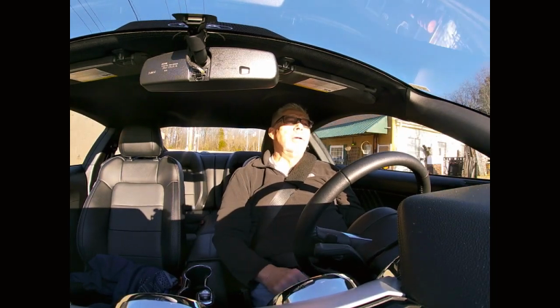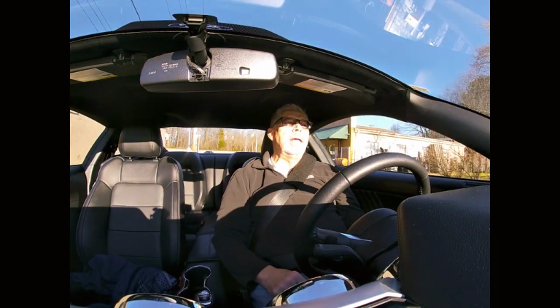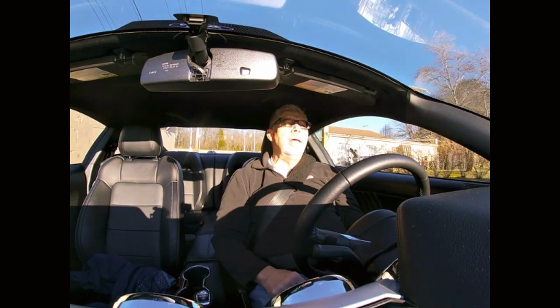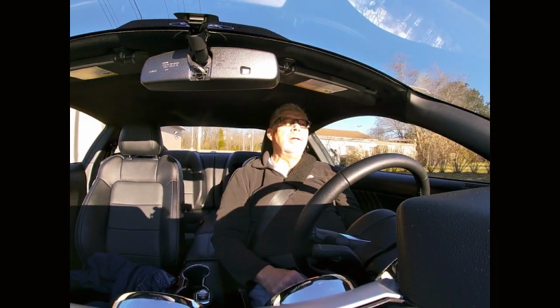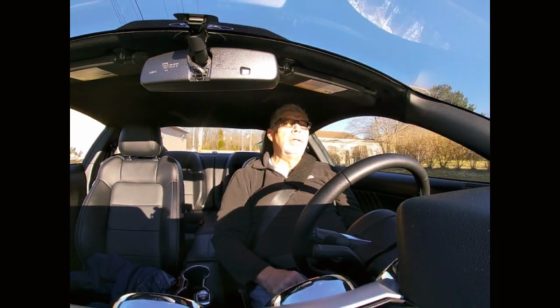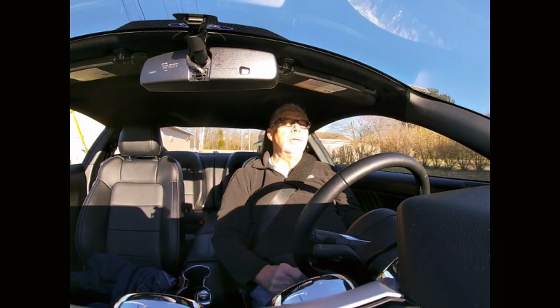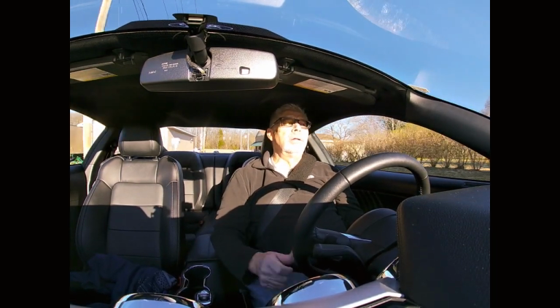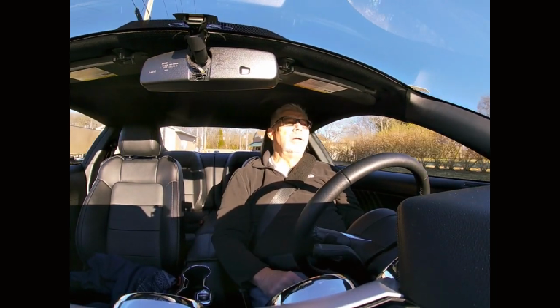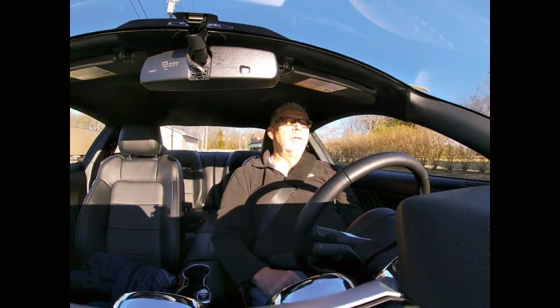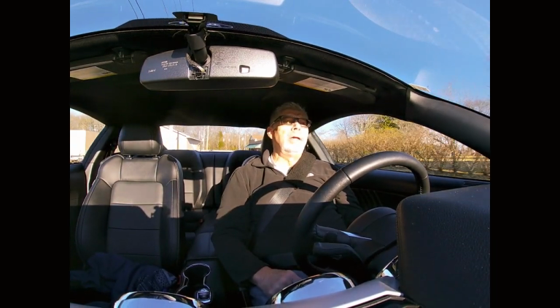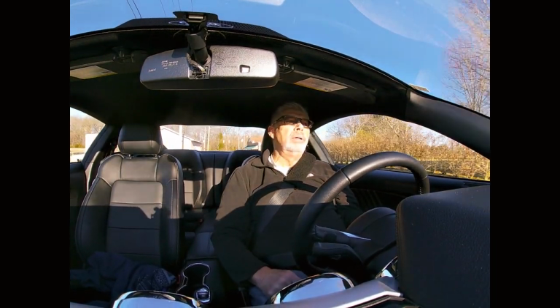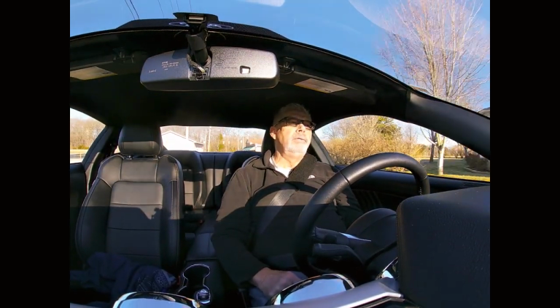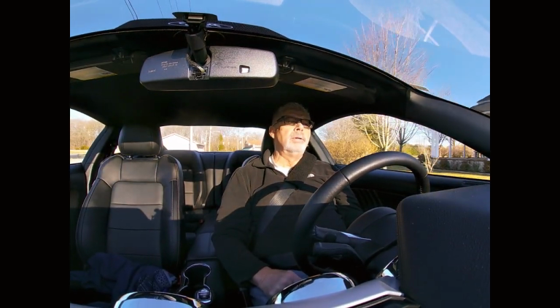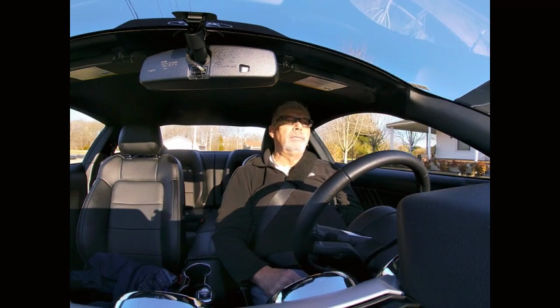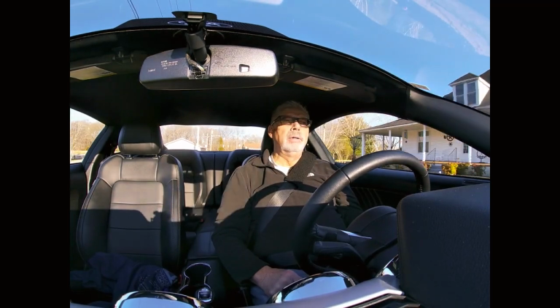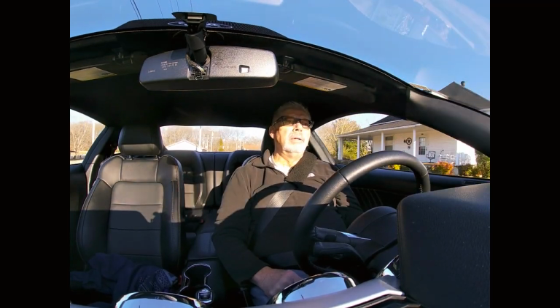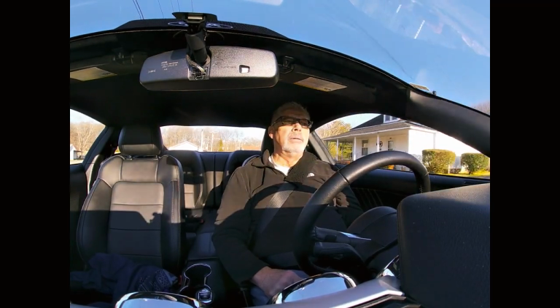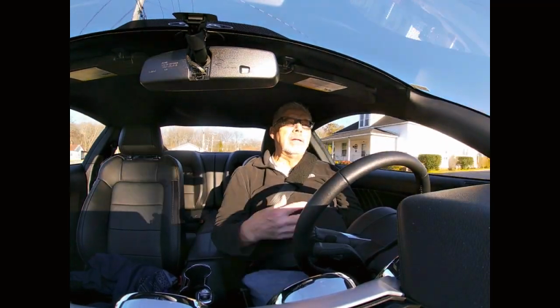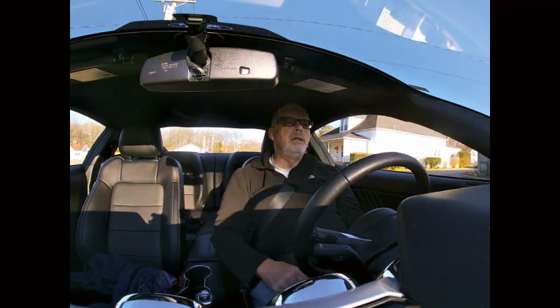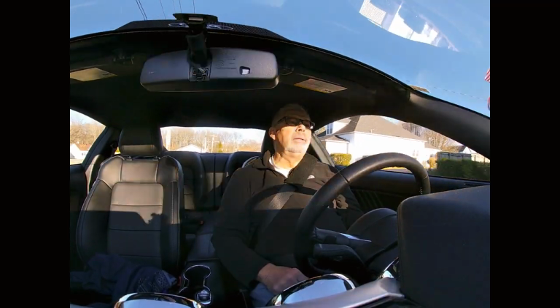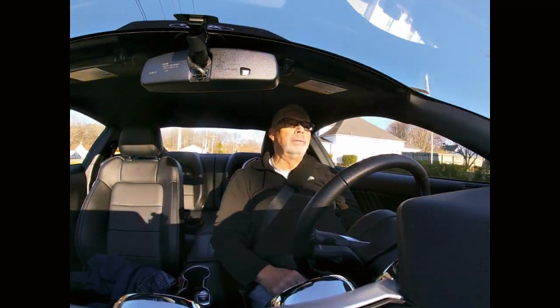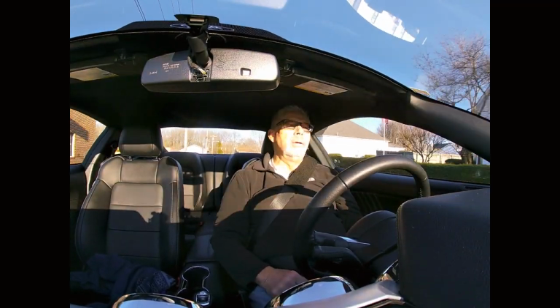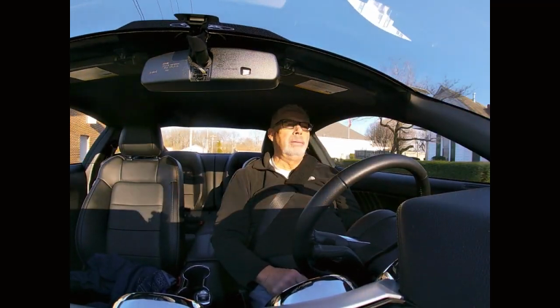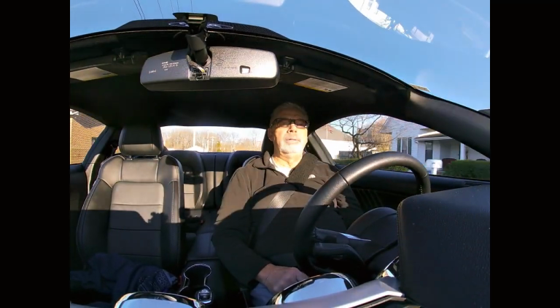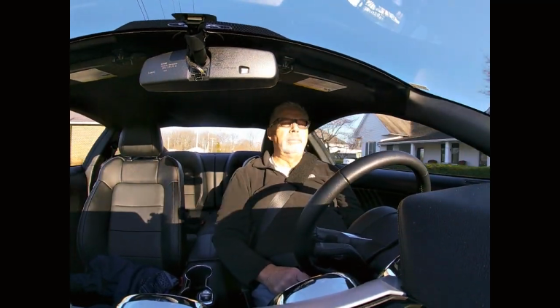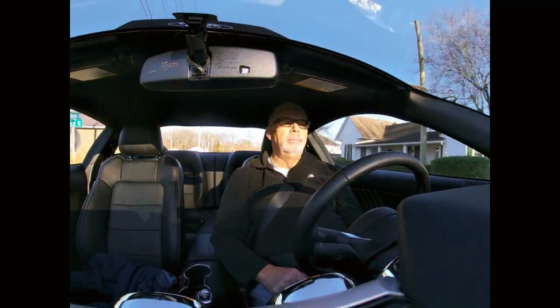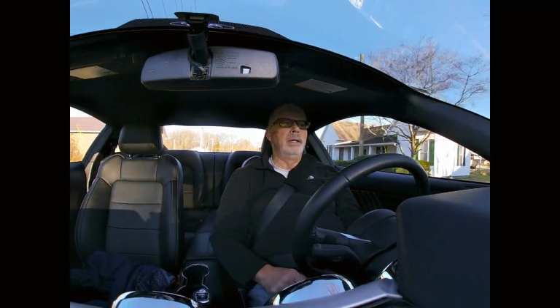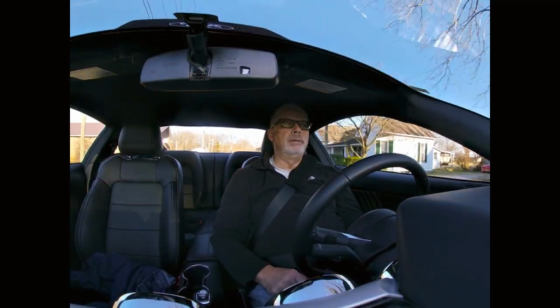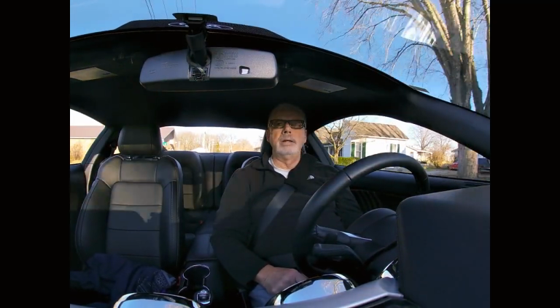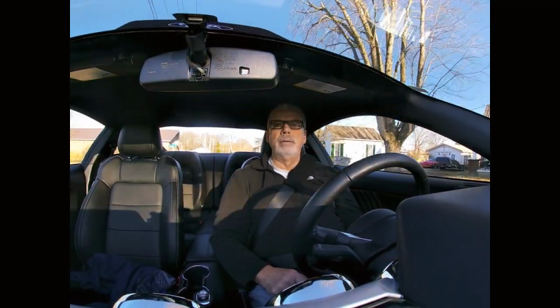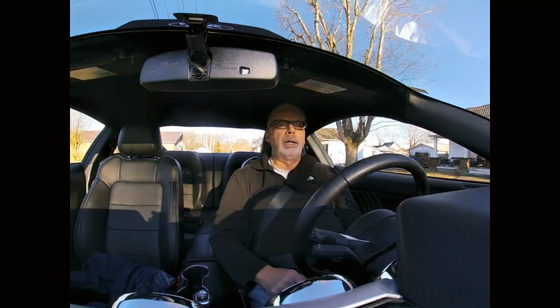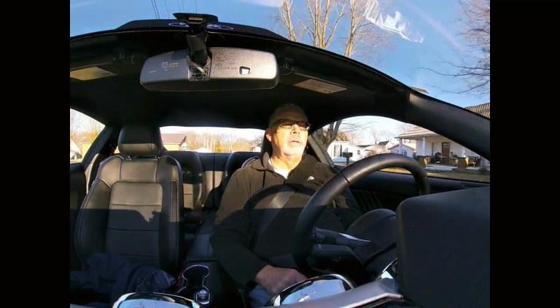I kept that truck. Usually I get rid of a vehicle when I trade, but I just can't see getting rid of a pickup truck.